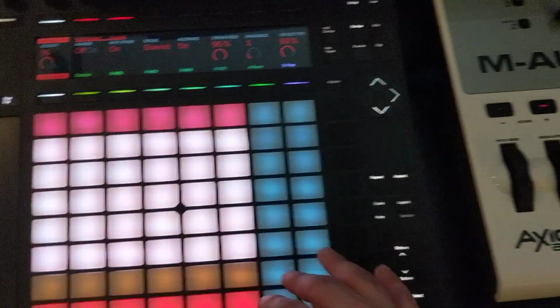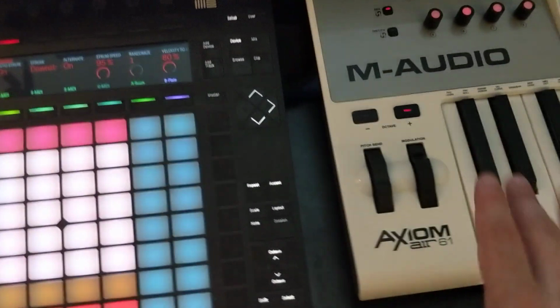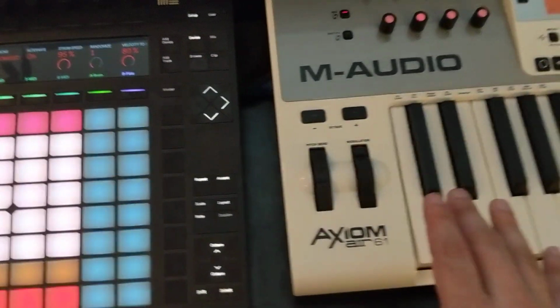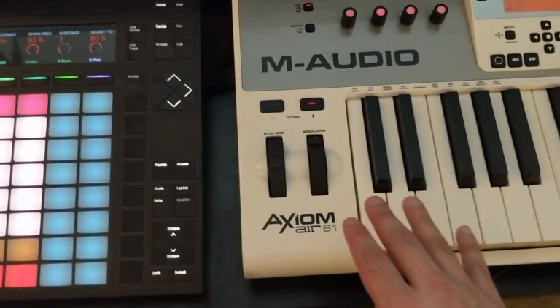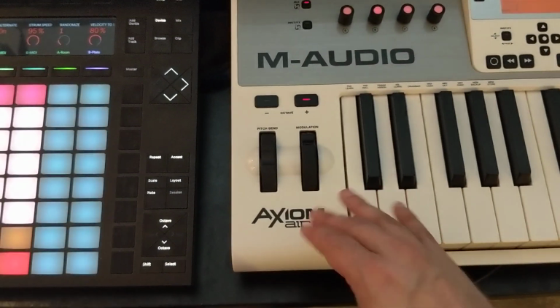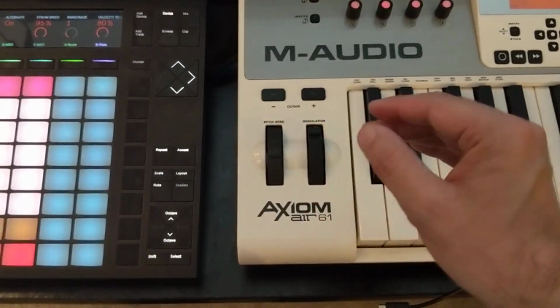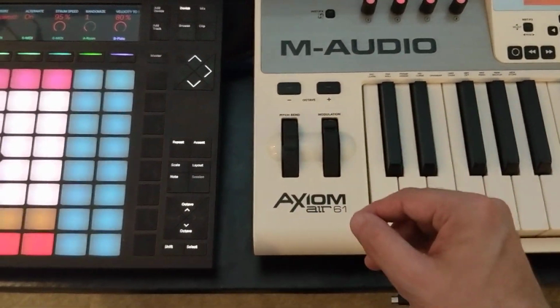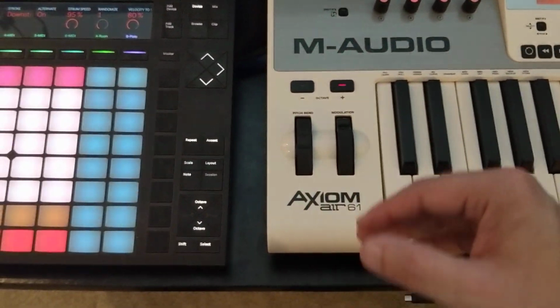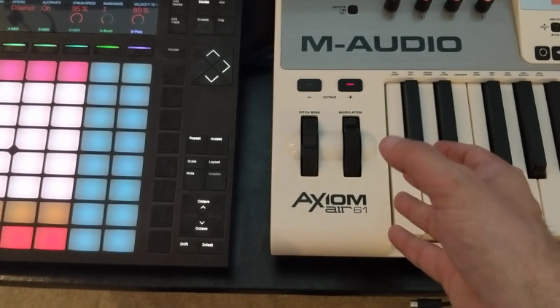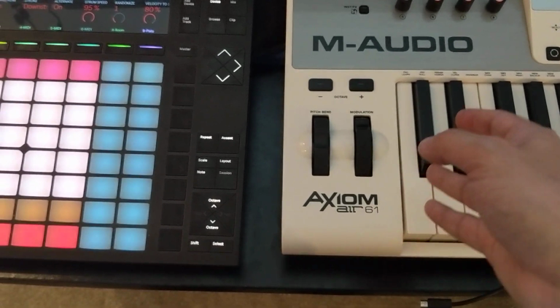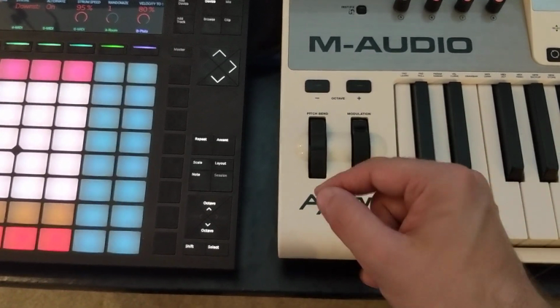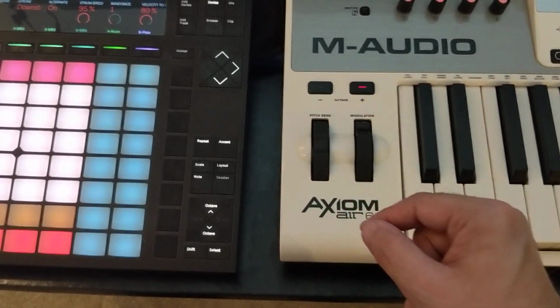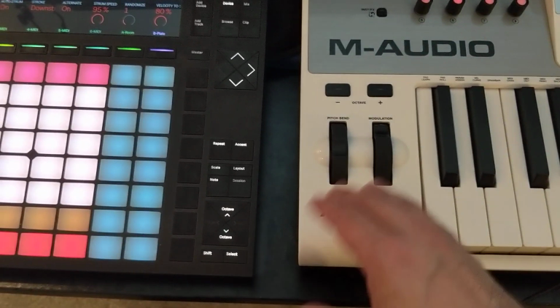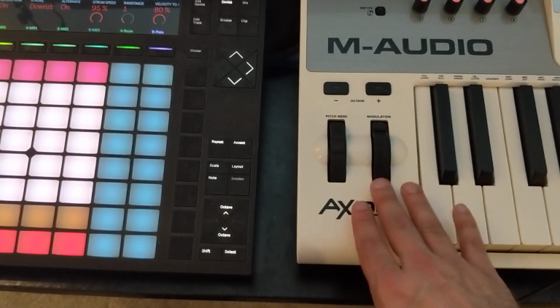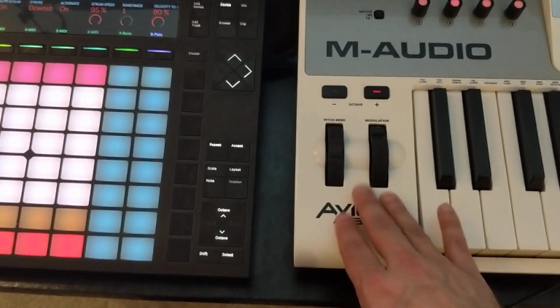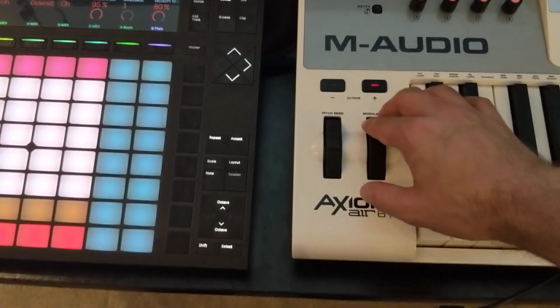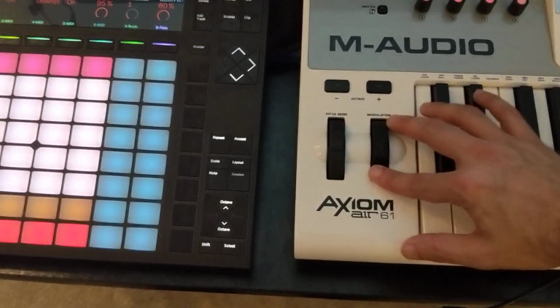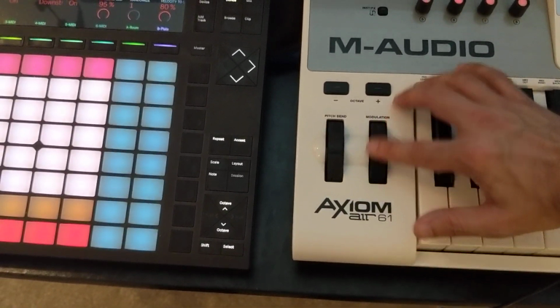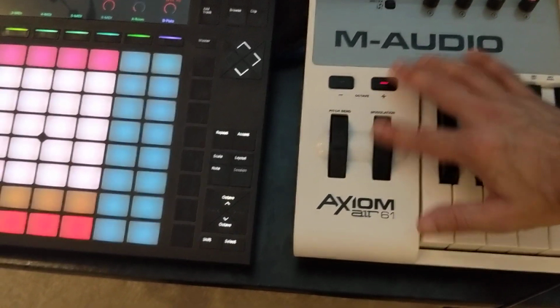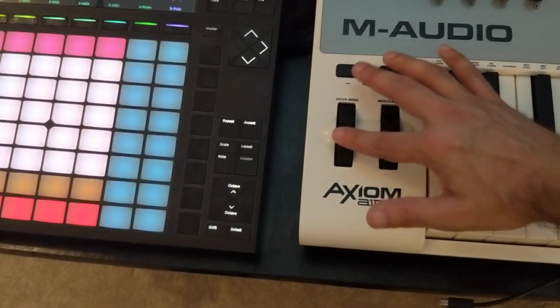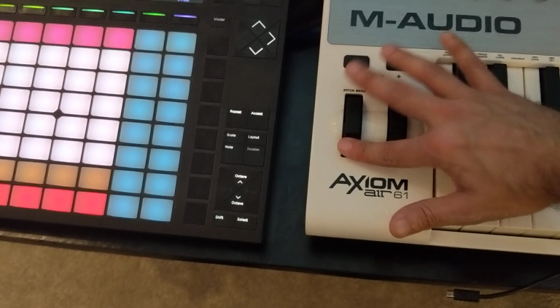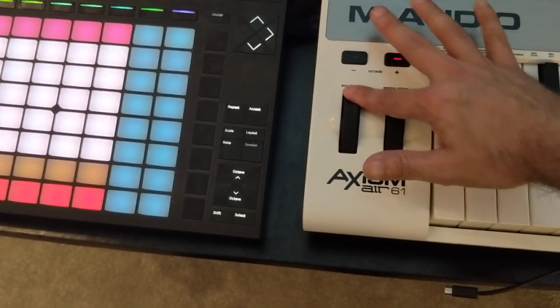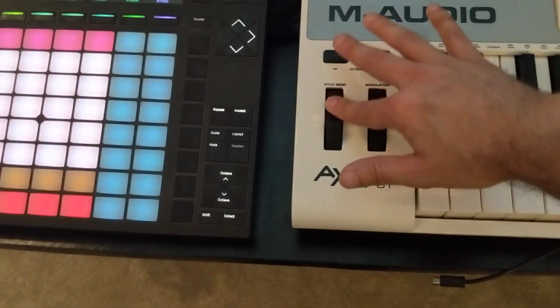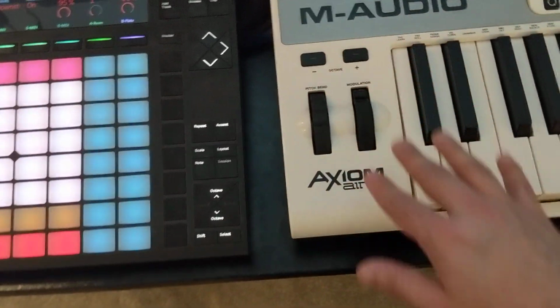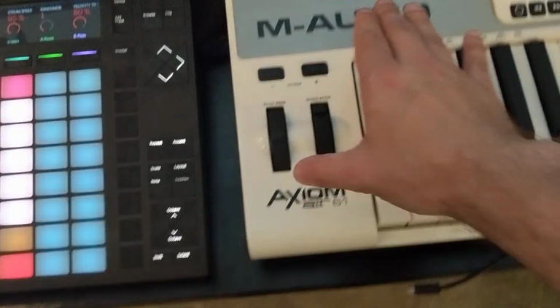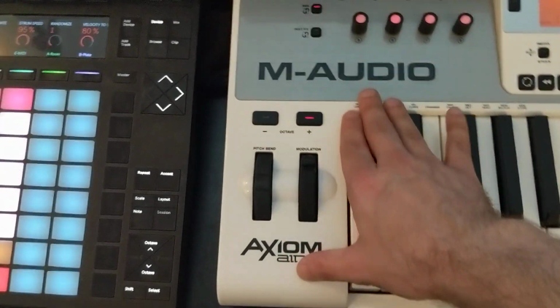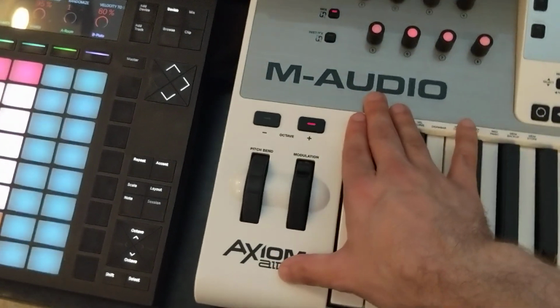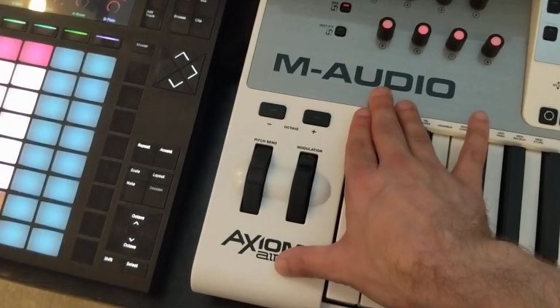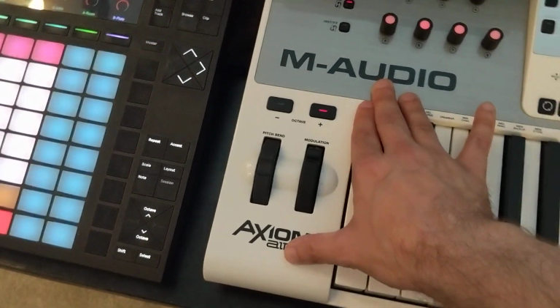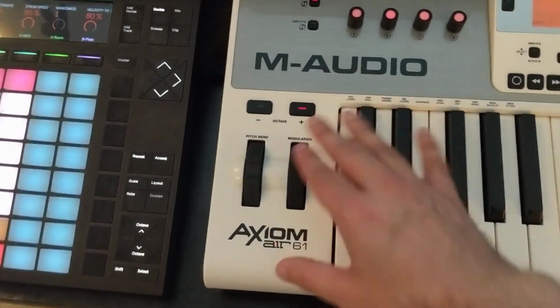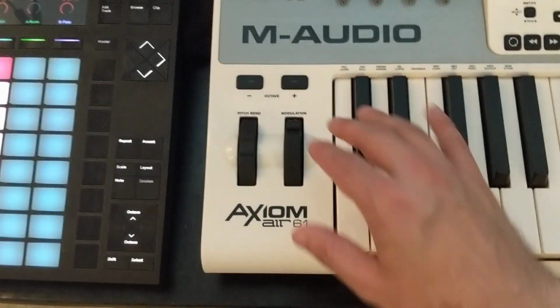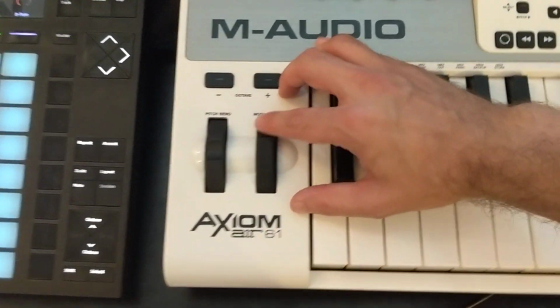But a much more interactive way is to use the modulation wheel or pitch bend control on a MIDI controller. I like this one on the M-Audio keyboard because it's very sensitive.